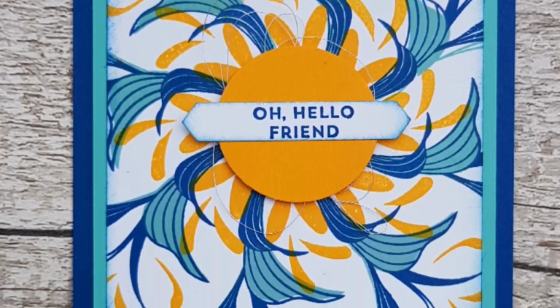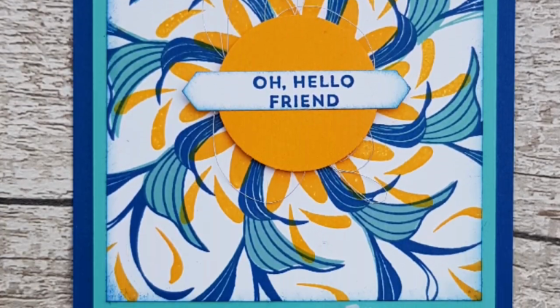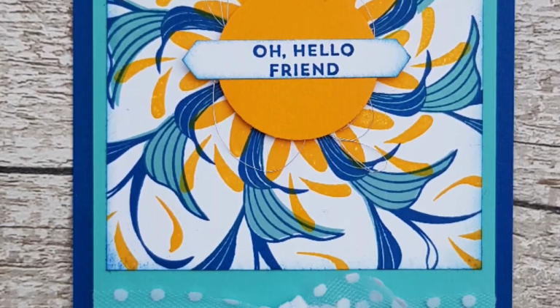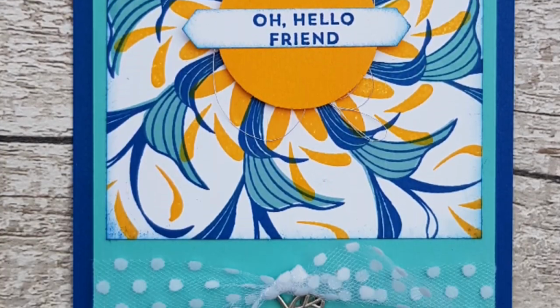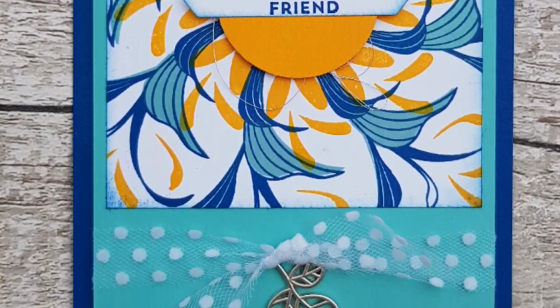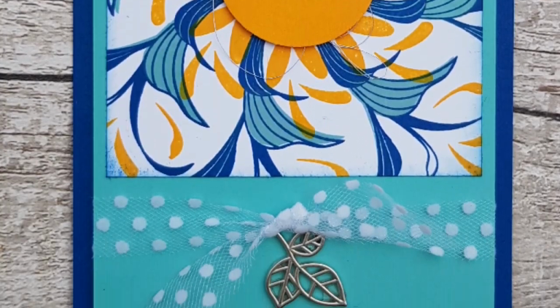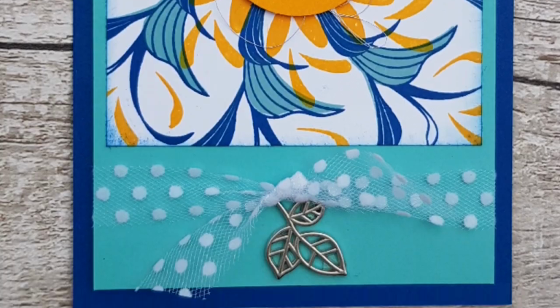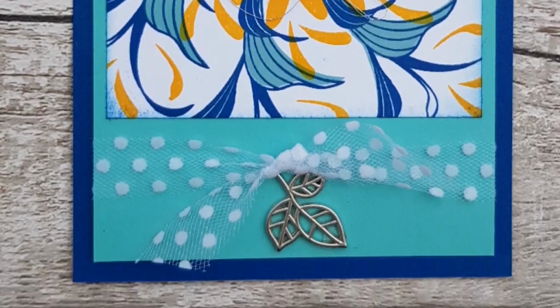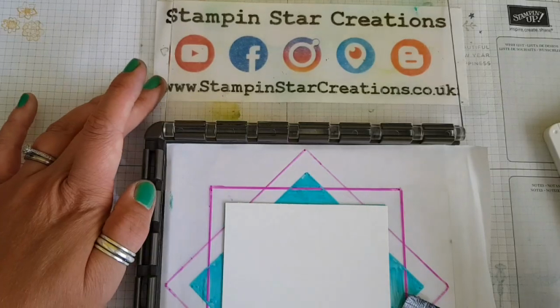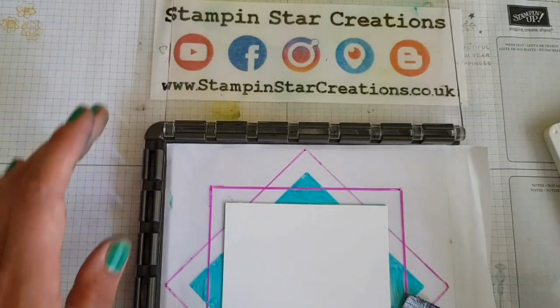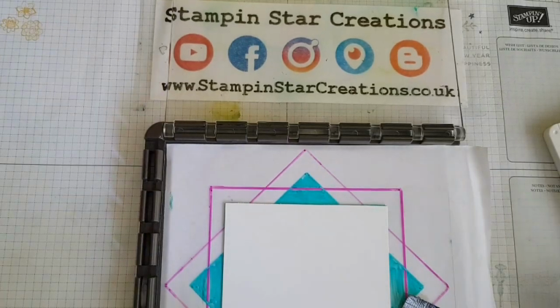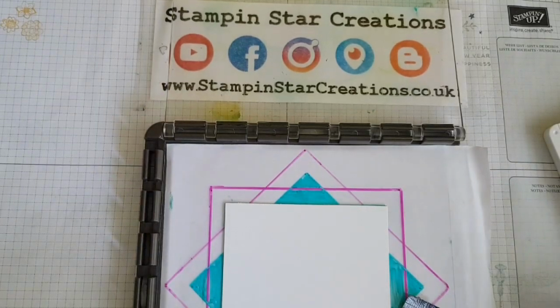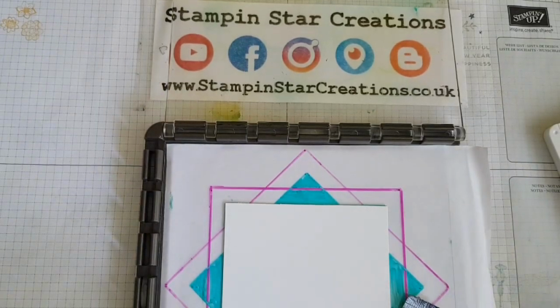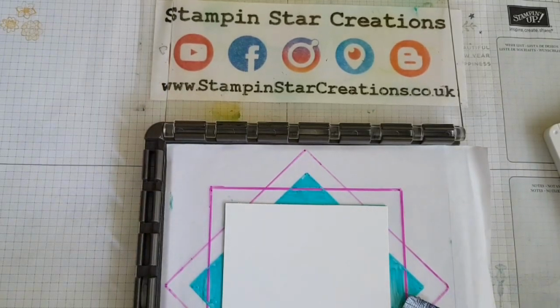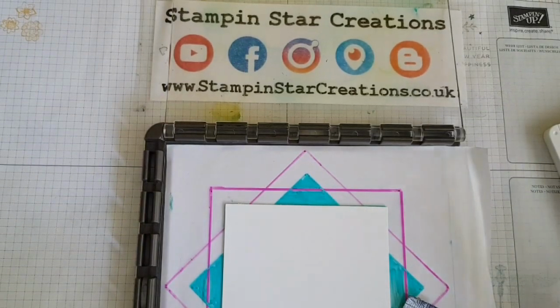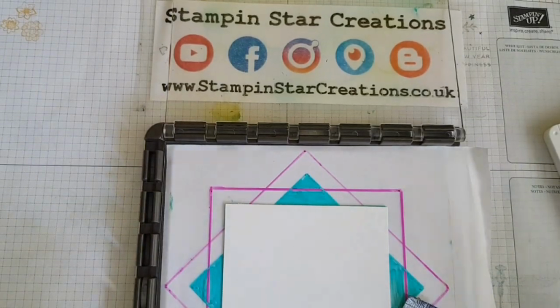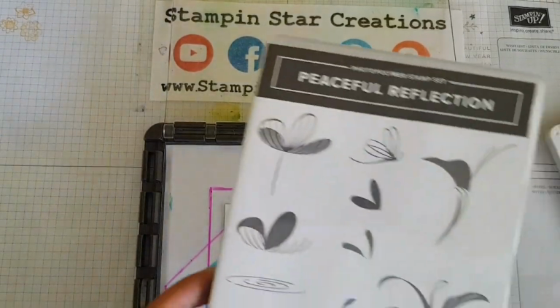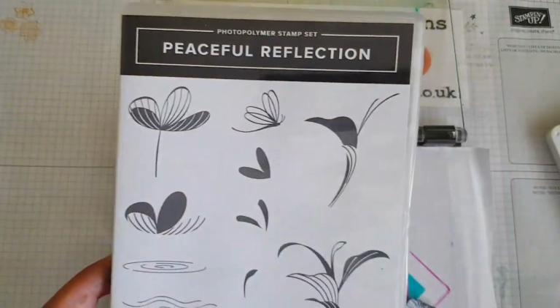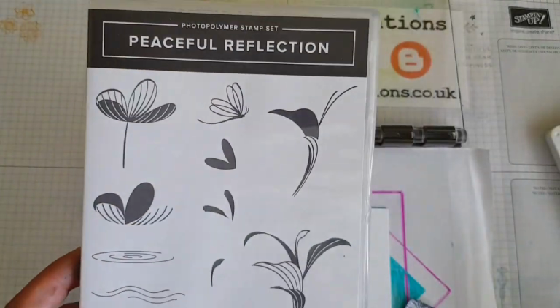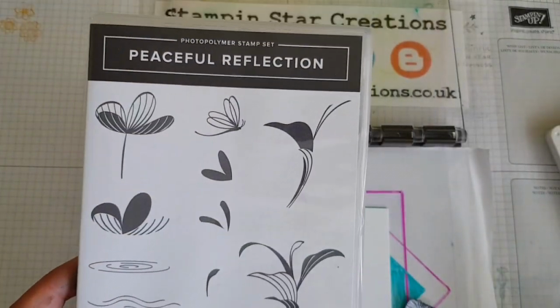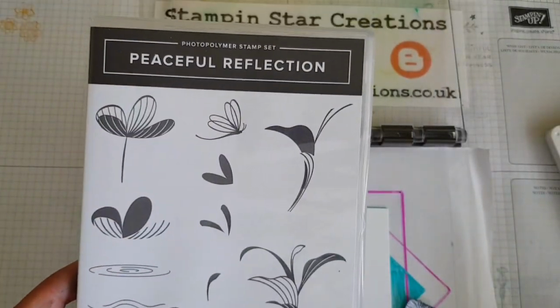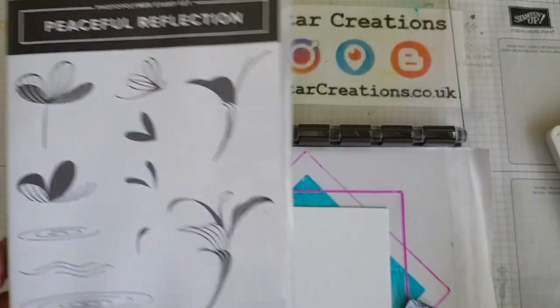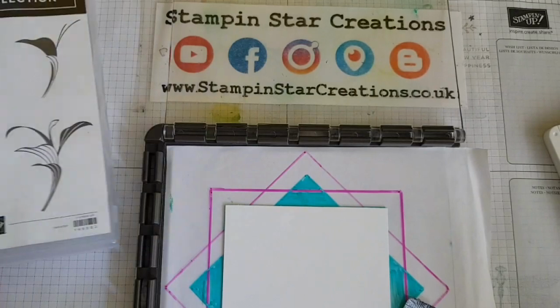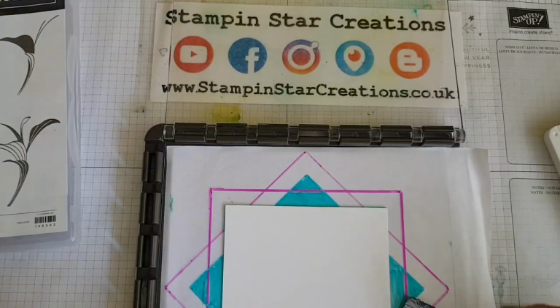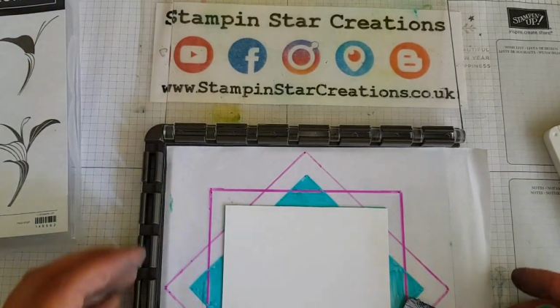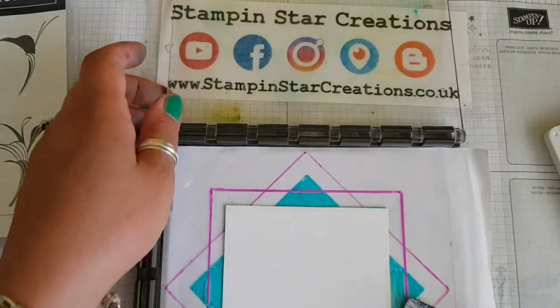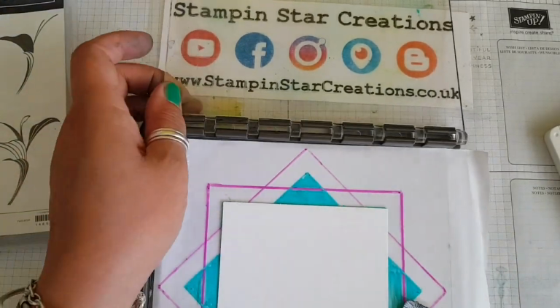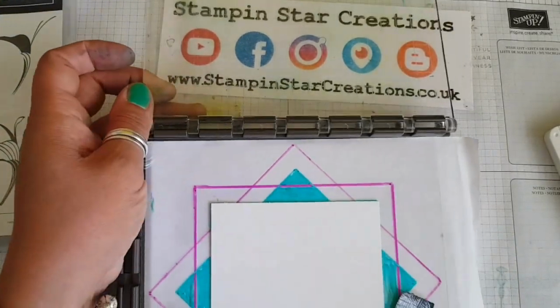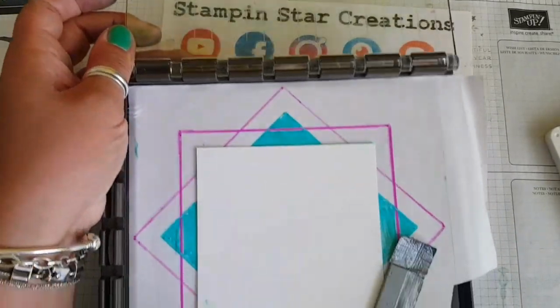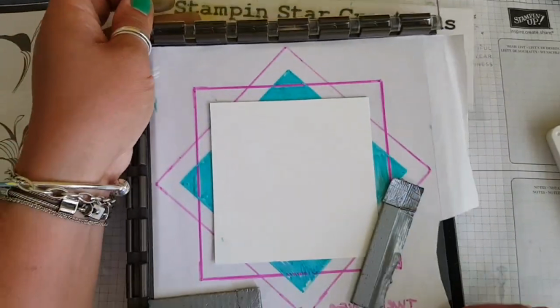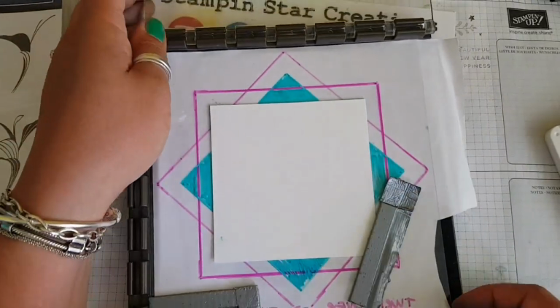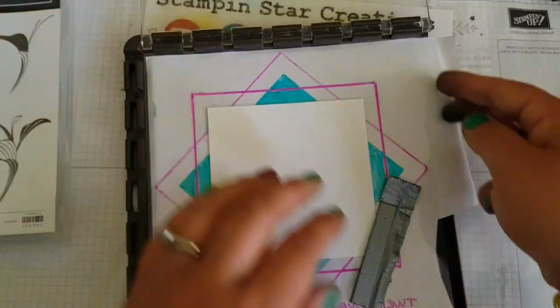Thank you for joining me. You're watching Esther from Stampin' Star Creations. Today we're going to be using our Stamparatus, which is the stamp positioning tool, along with the Peaceful Reflection stamp set.